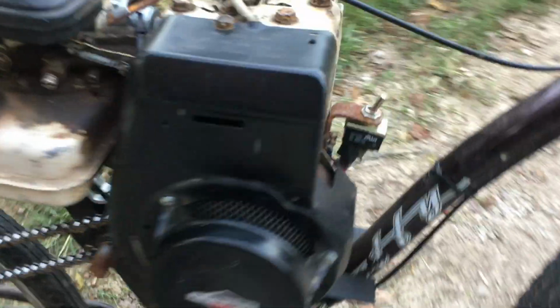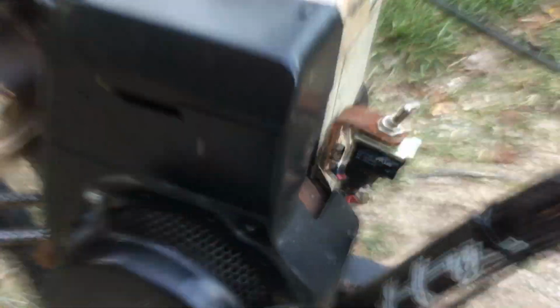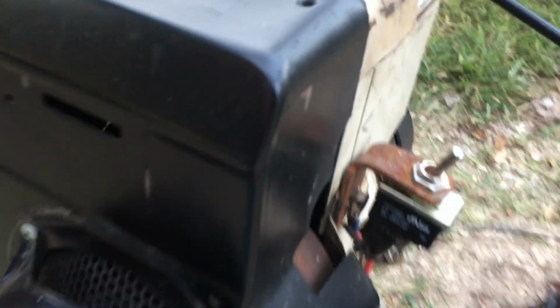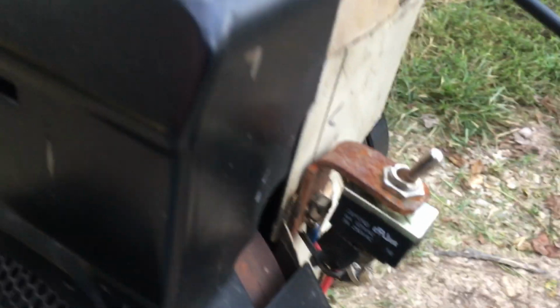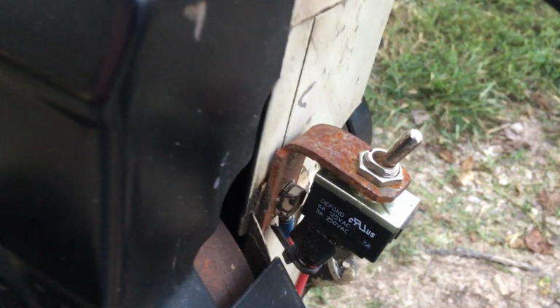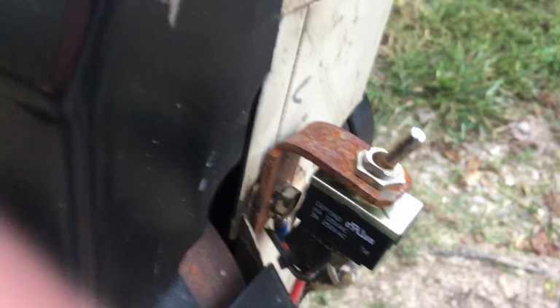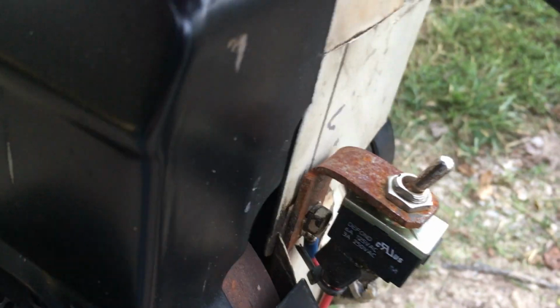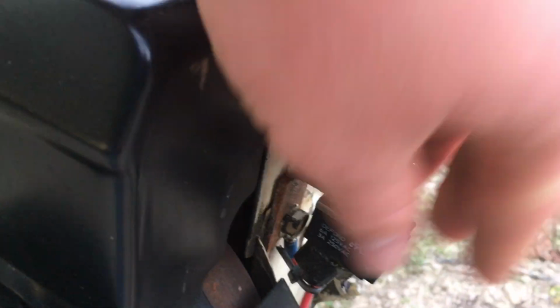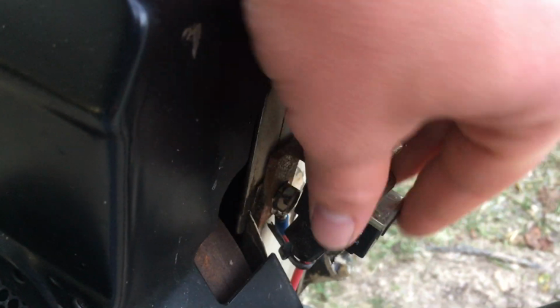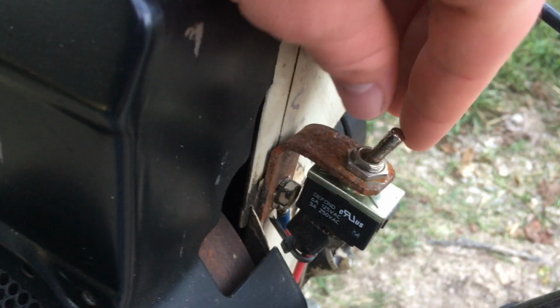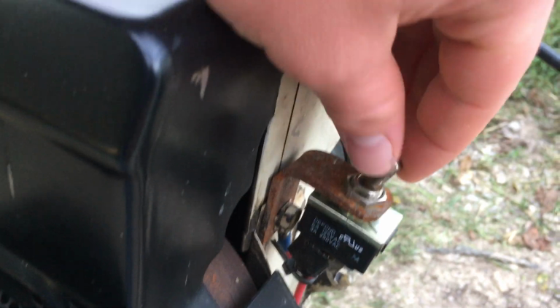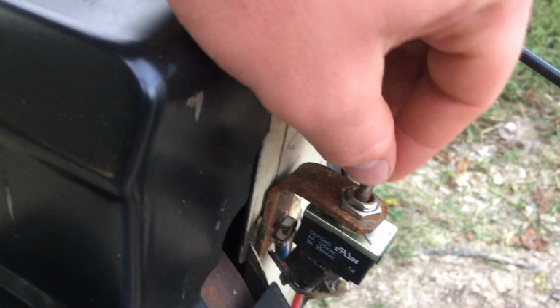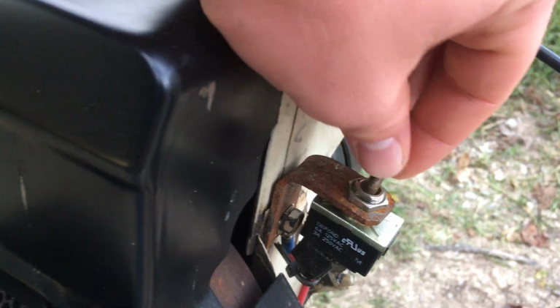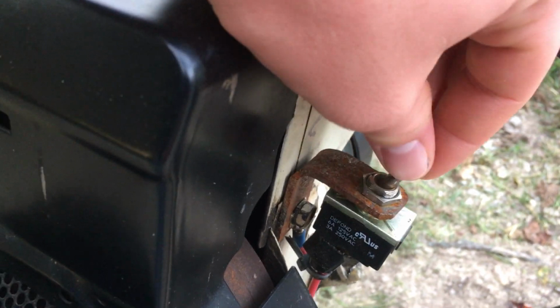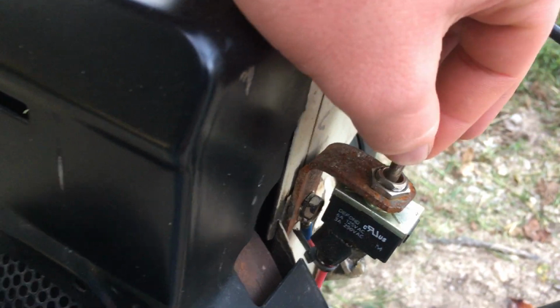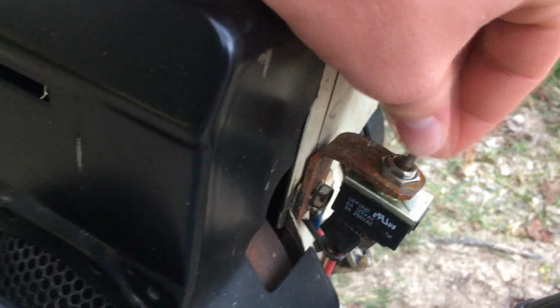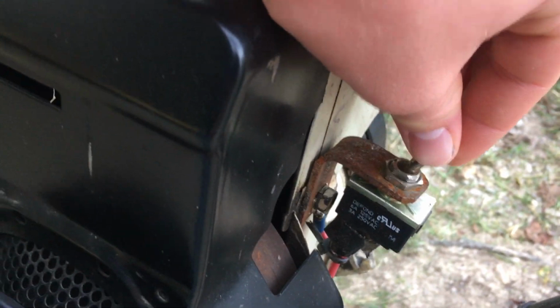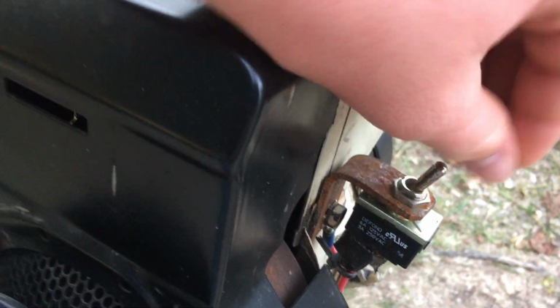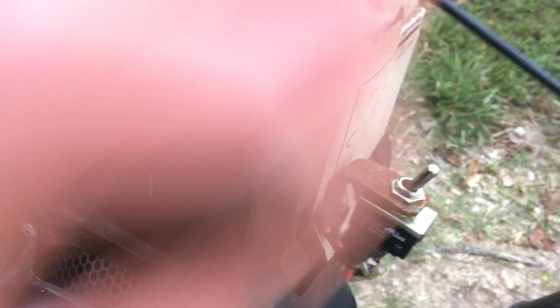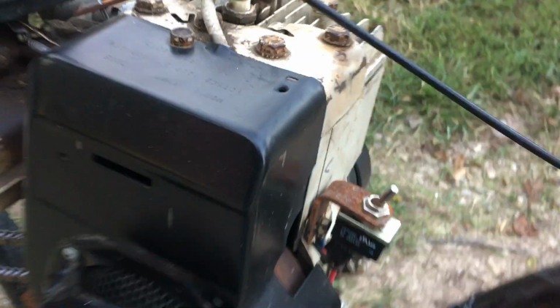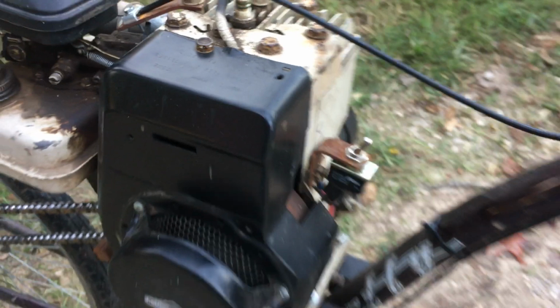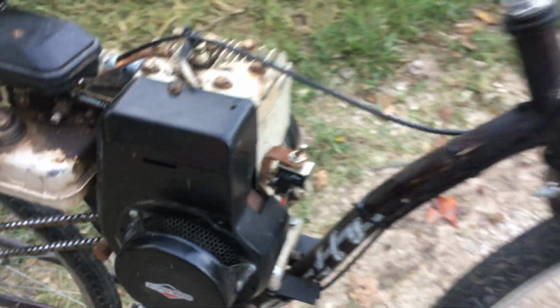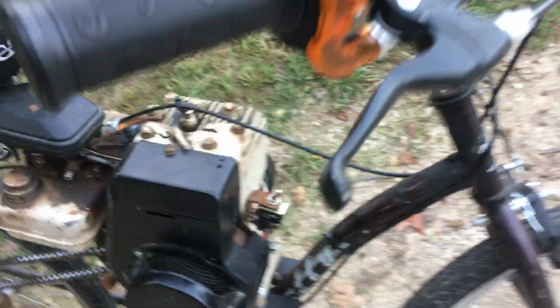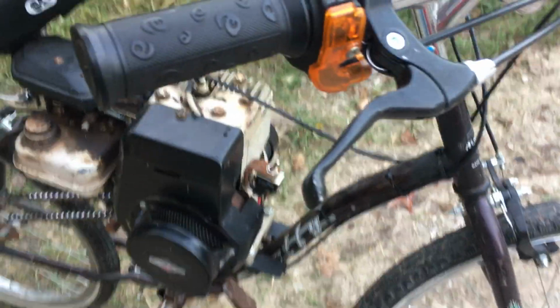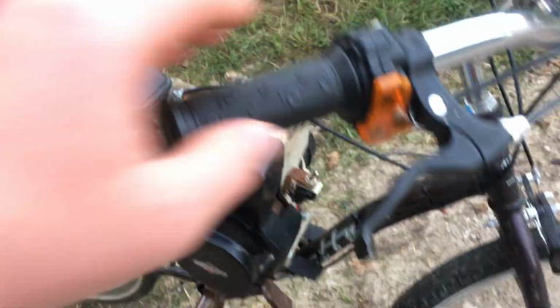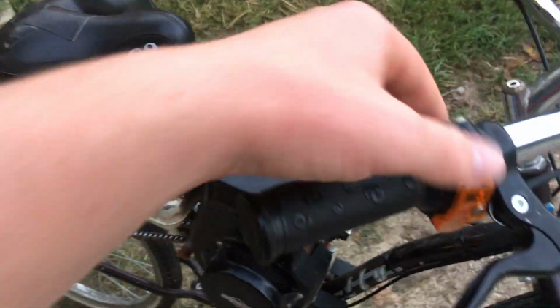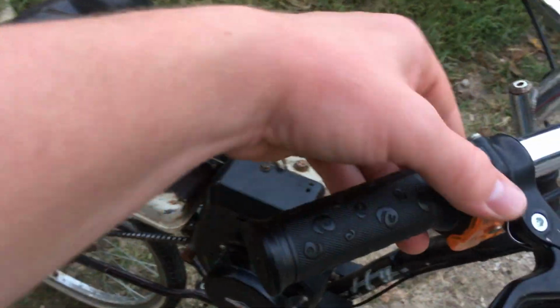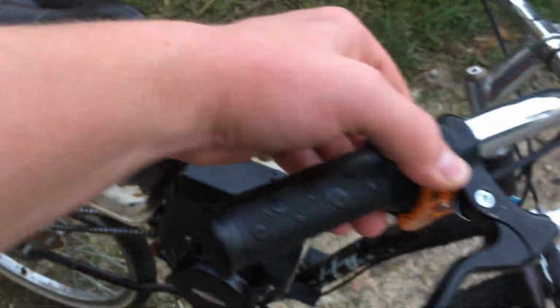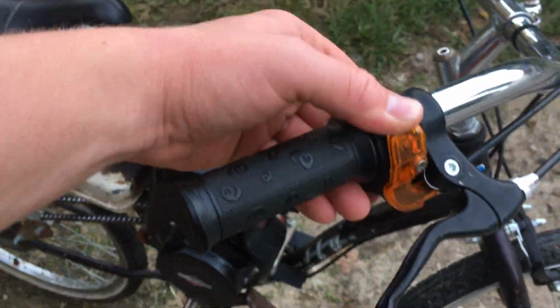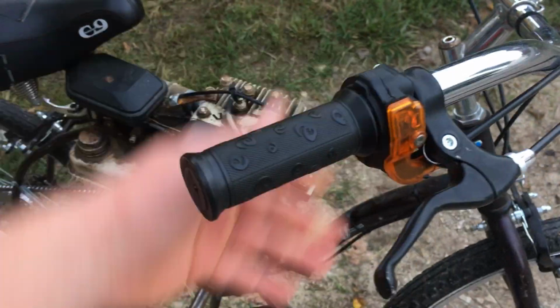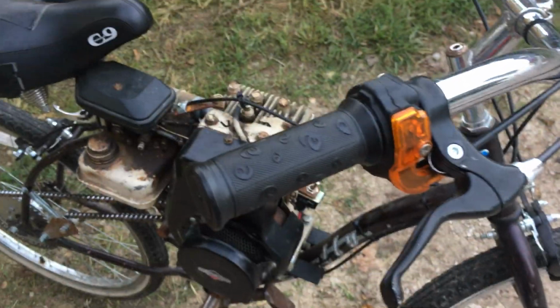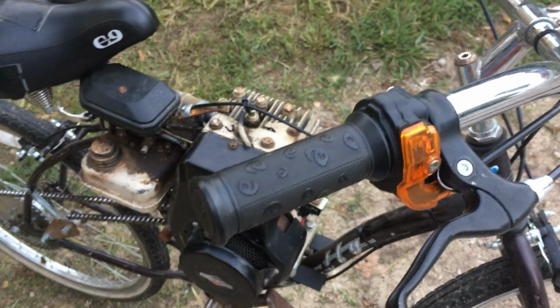Brought a kill switch up front. Uses a generic throttle I use on most of my projects.